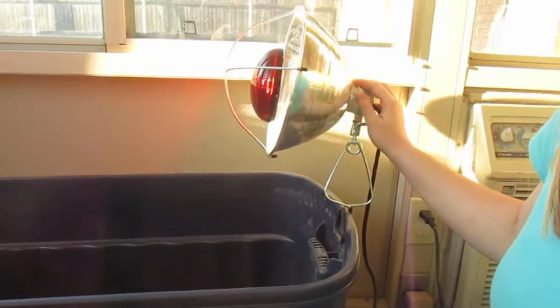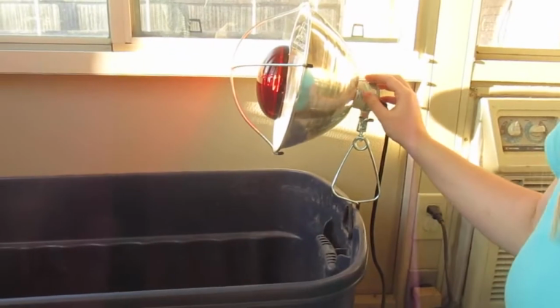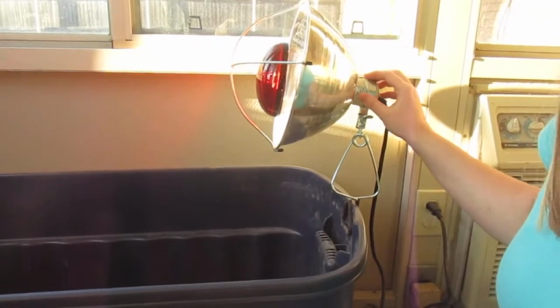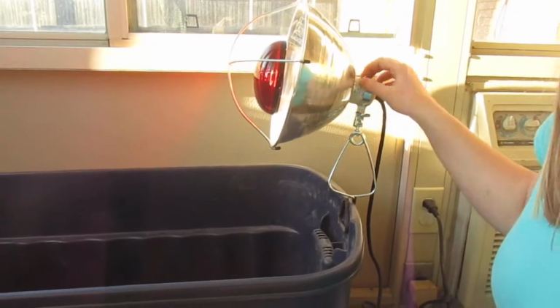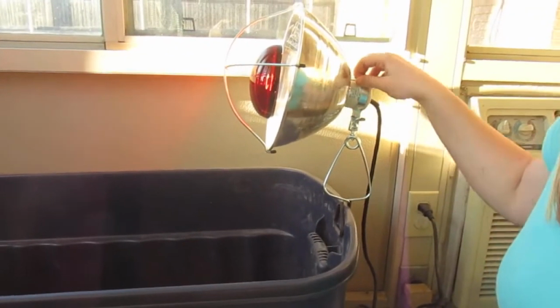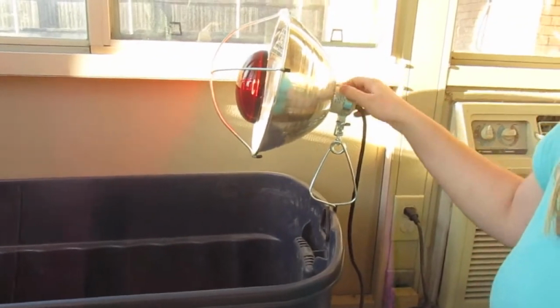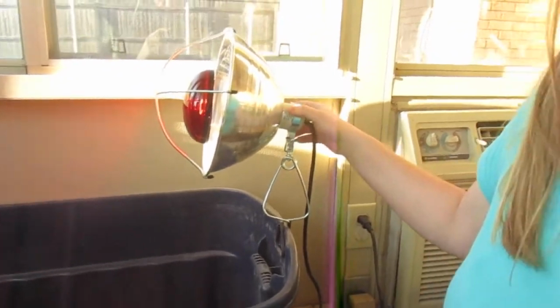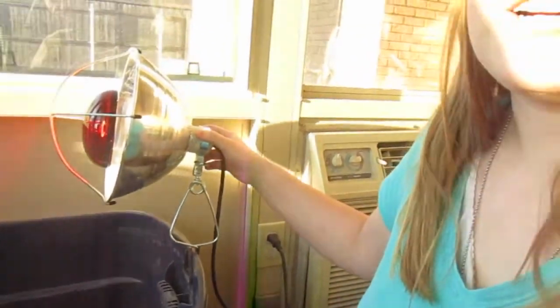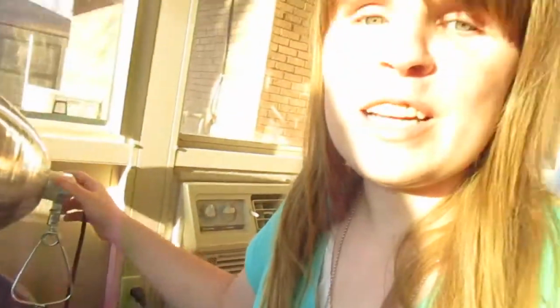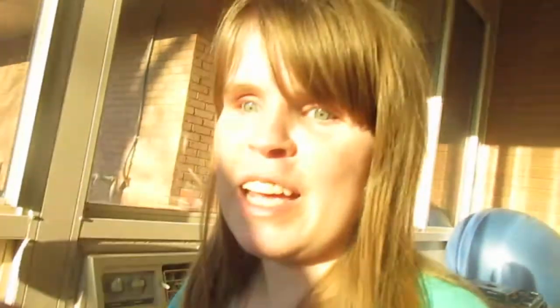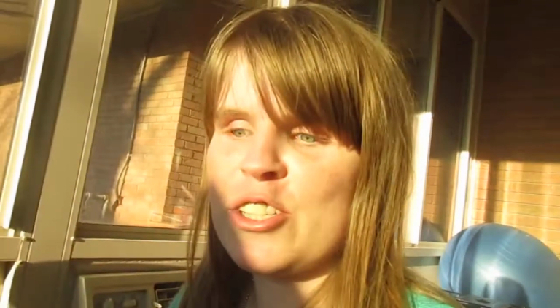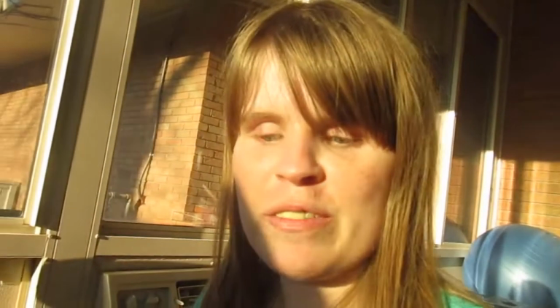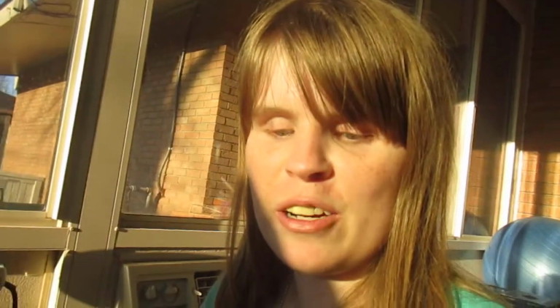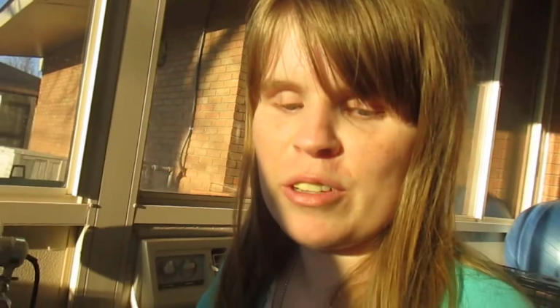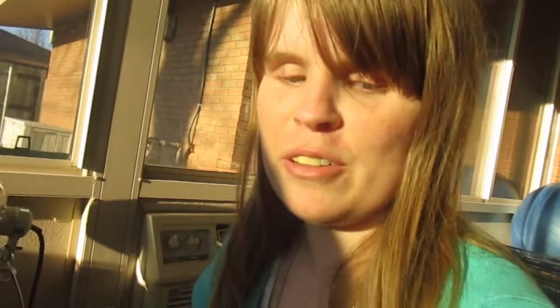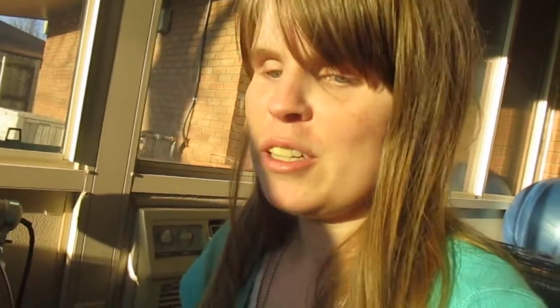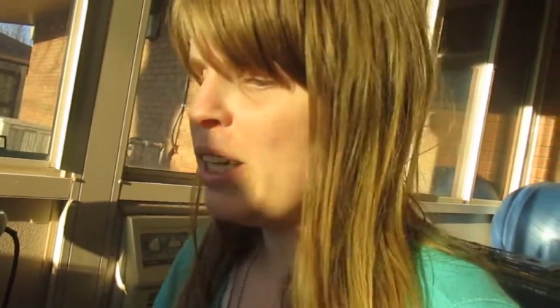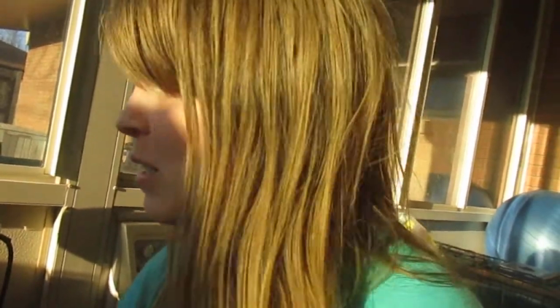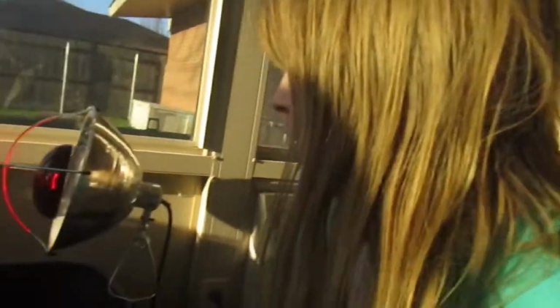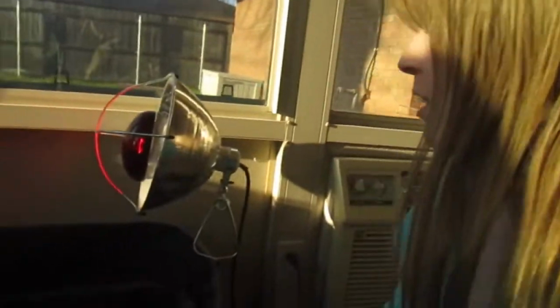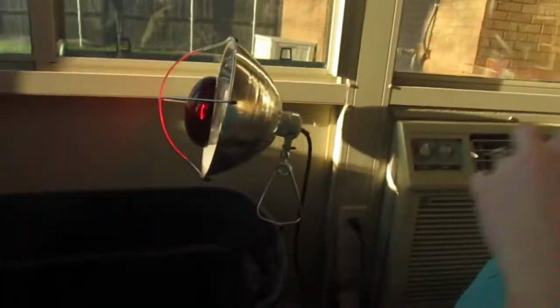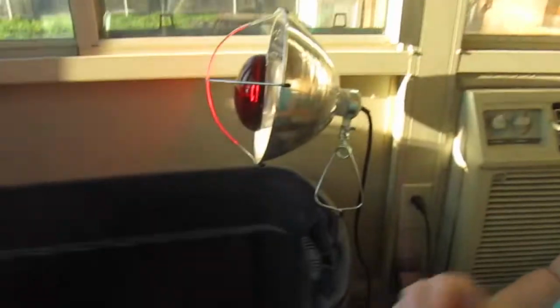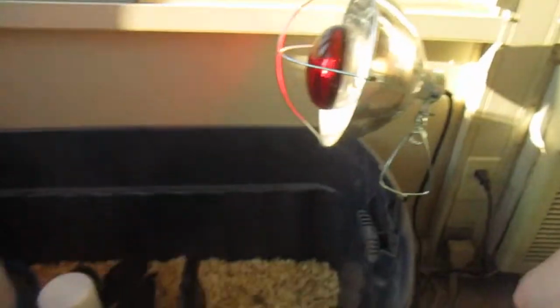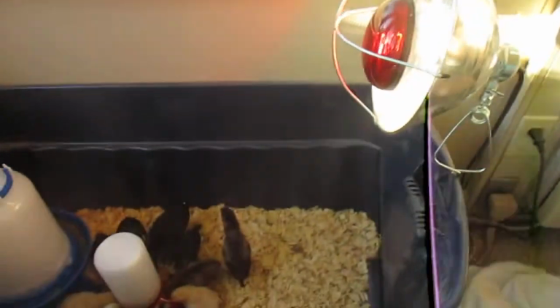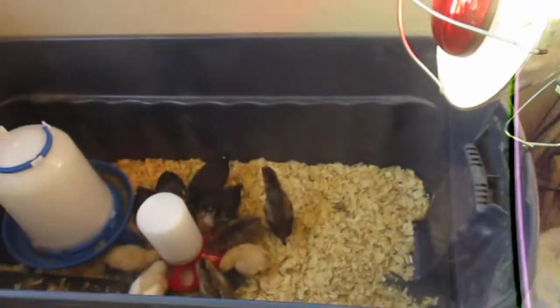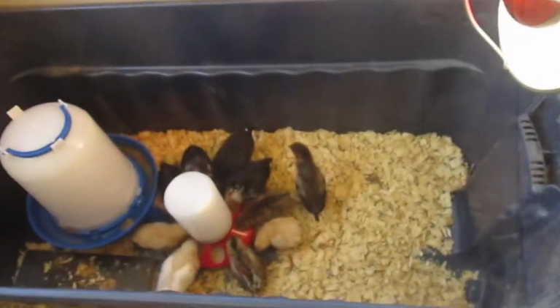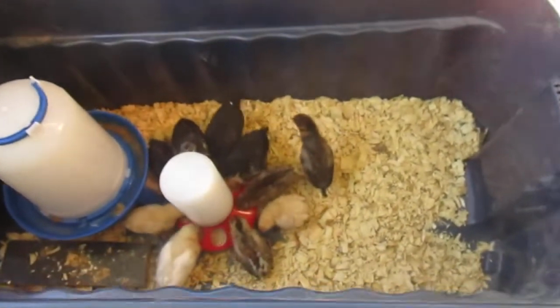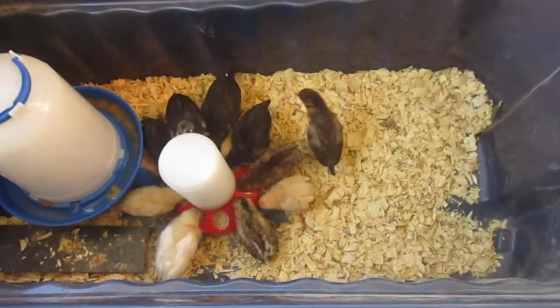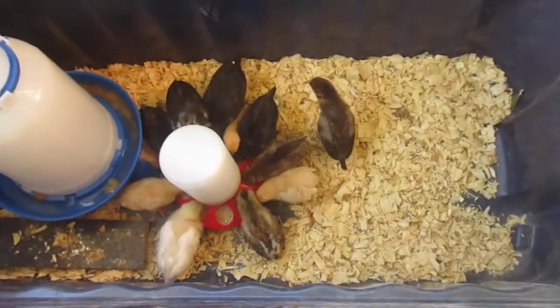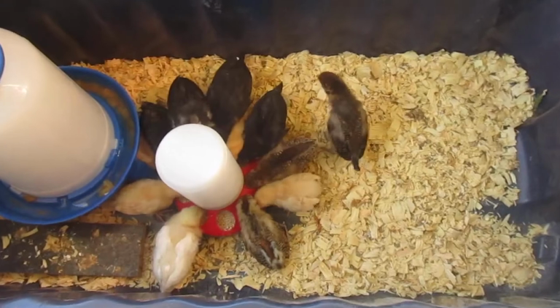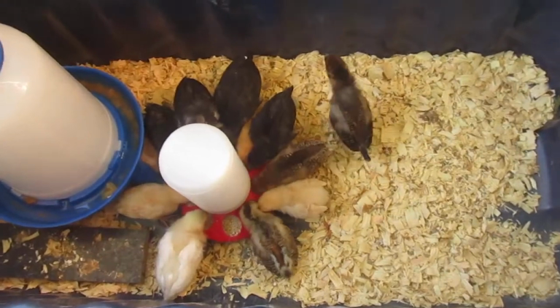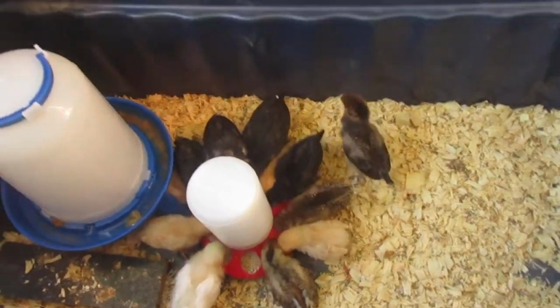Hello everyone, welcome back to my channel. Today I have a chick video for you. We got some chicks, and I'm going to show you how this is set up and show you what chicks we got.